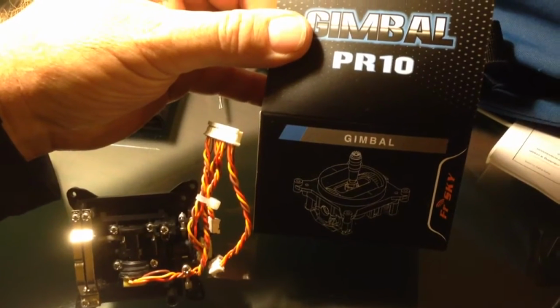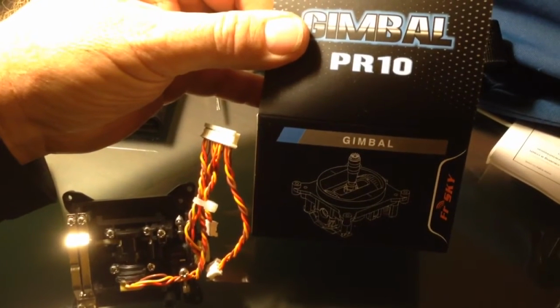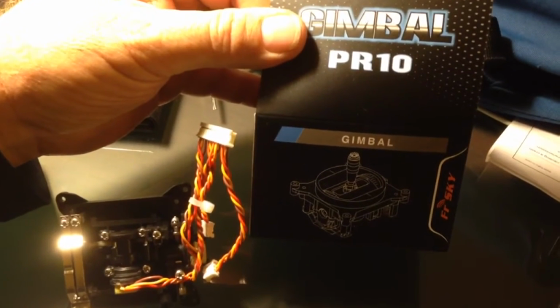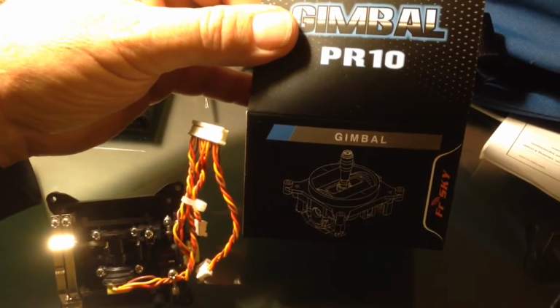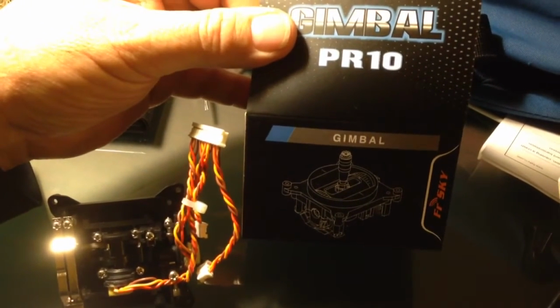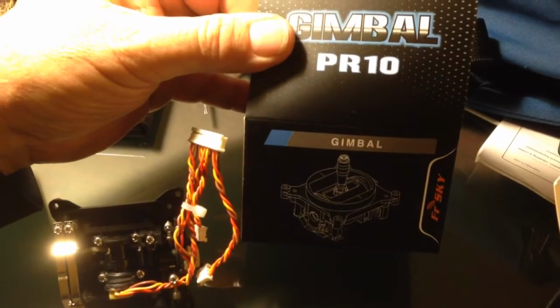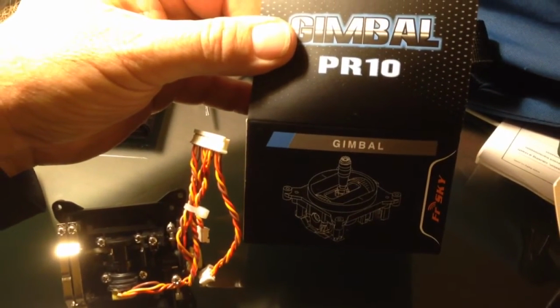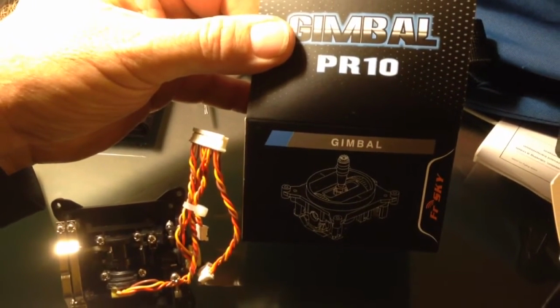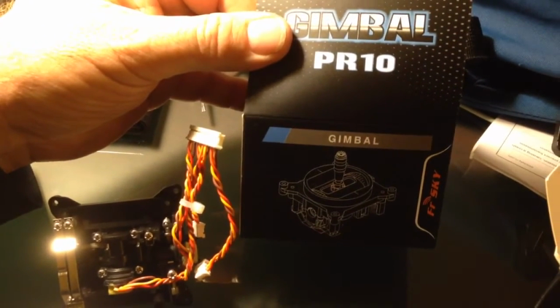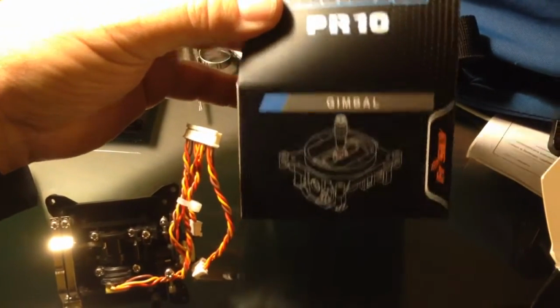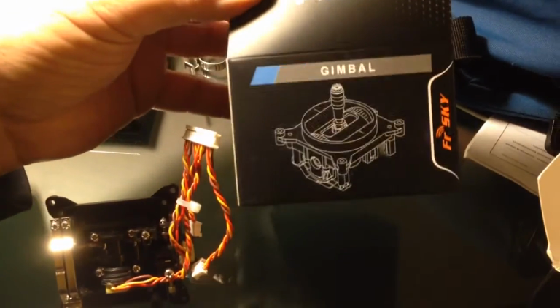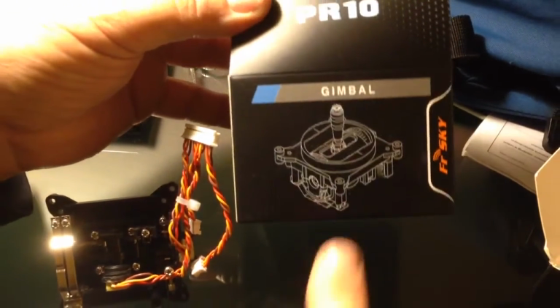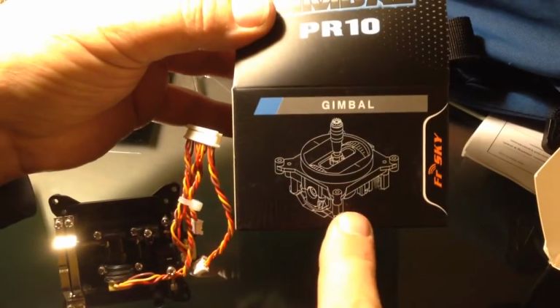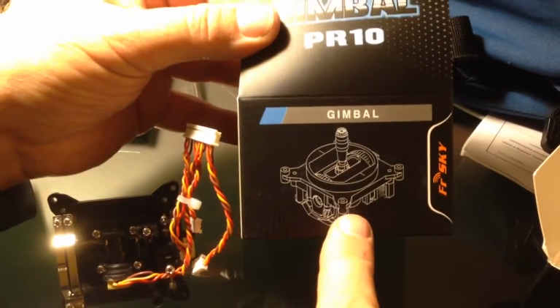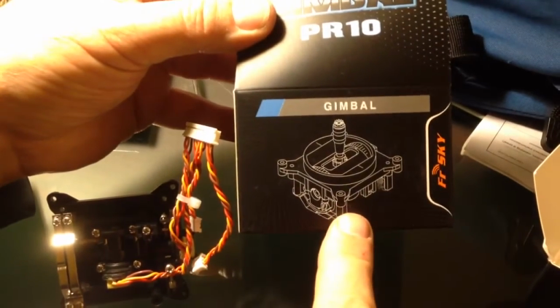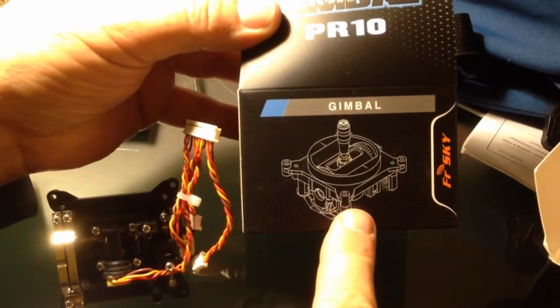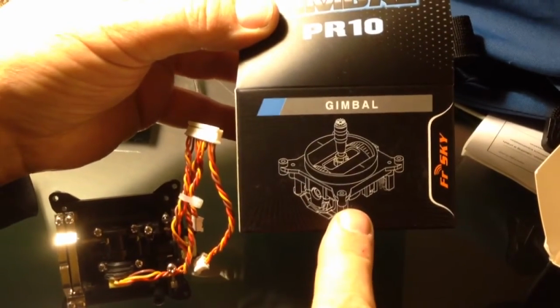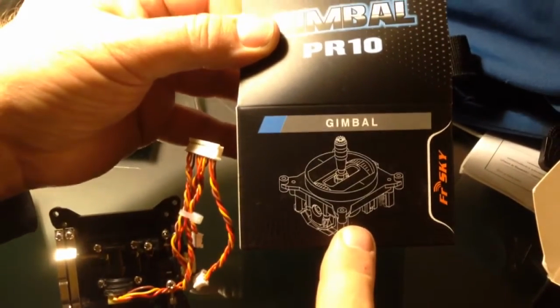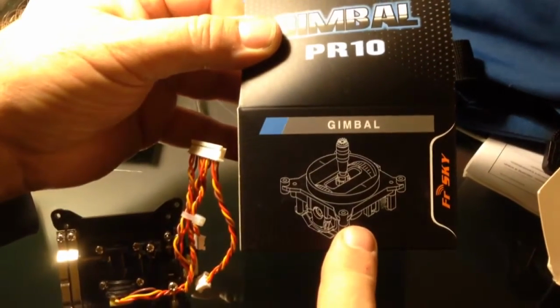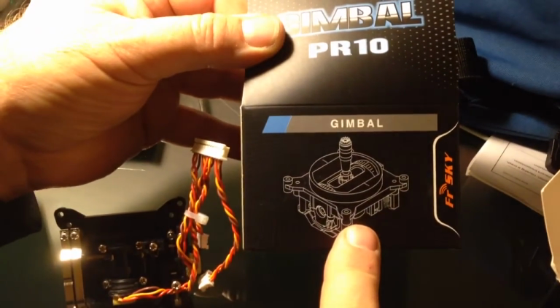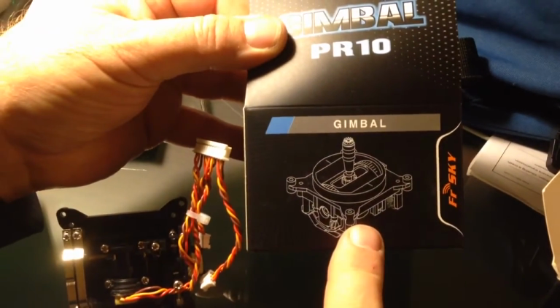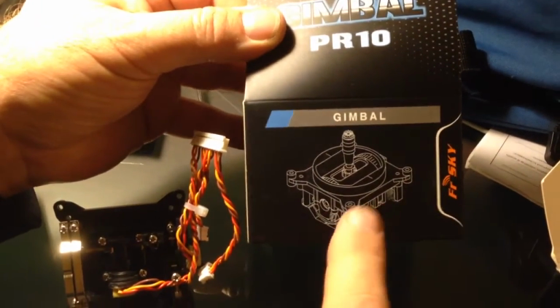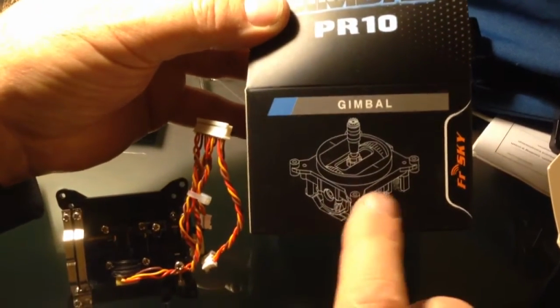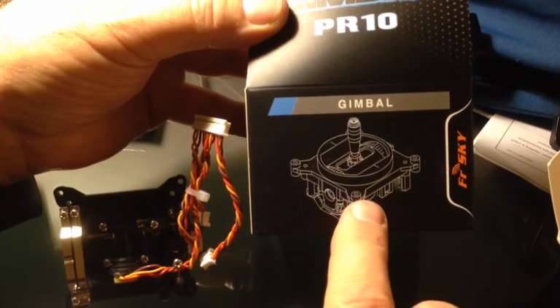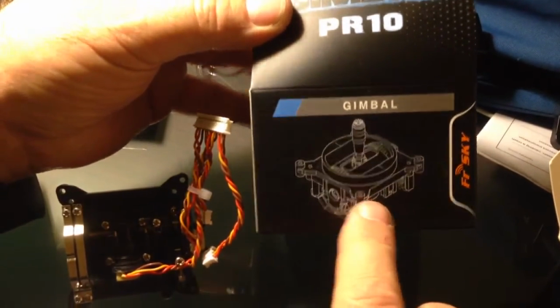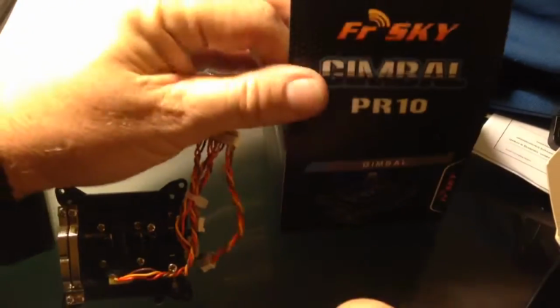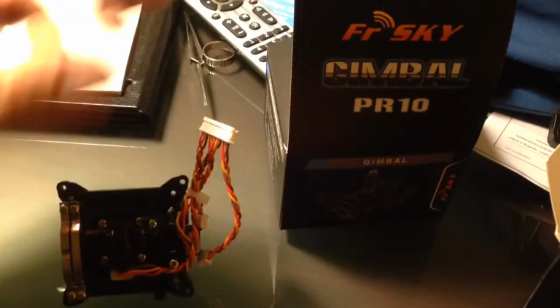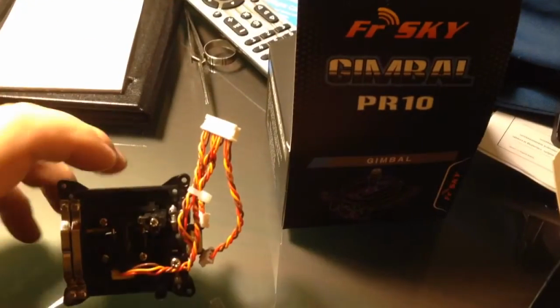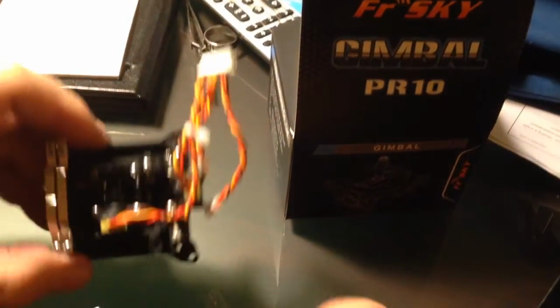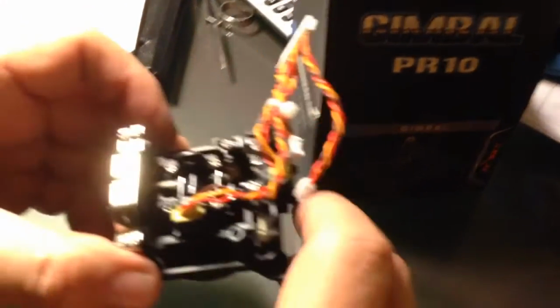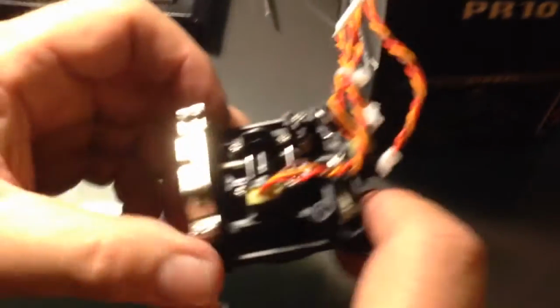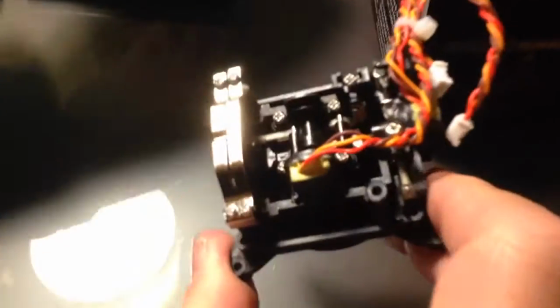Hey guys, it's Rob. I was up in Loft Hobbies this morning and I just decided to get some of these upgraded gimbals for my FrSky Taranis. These are the C-Spec ones which have the metal arms.